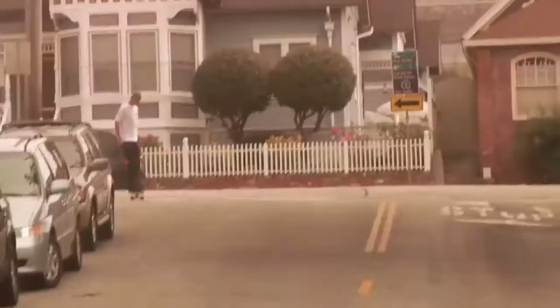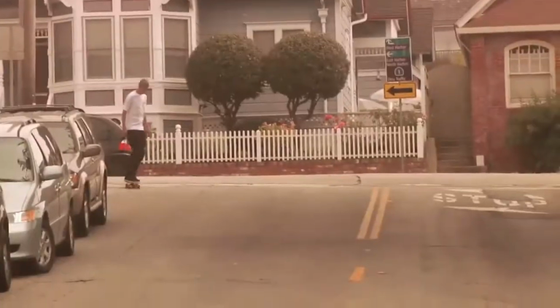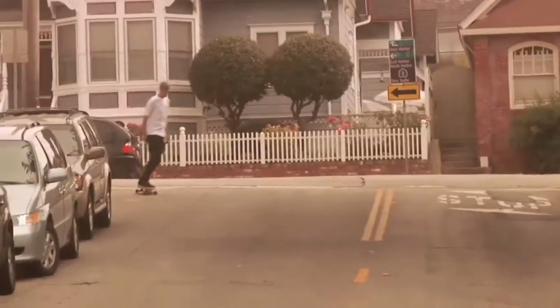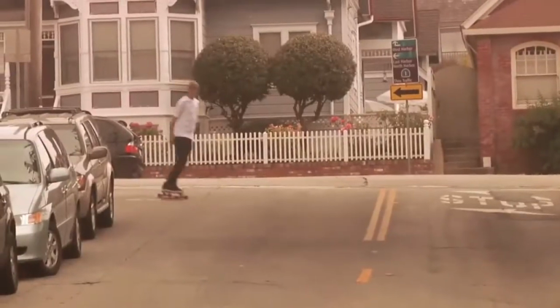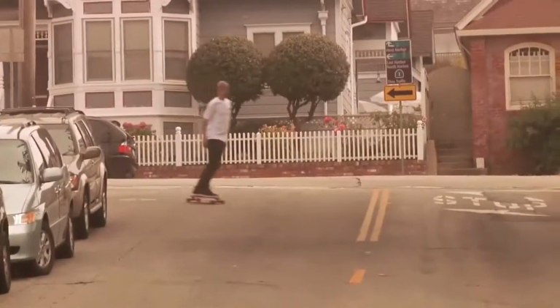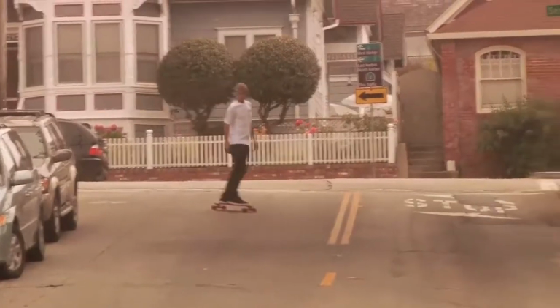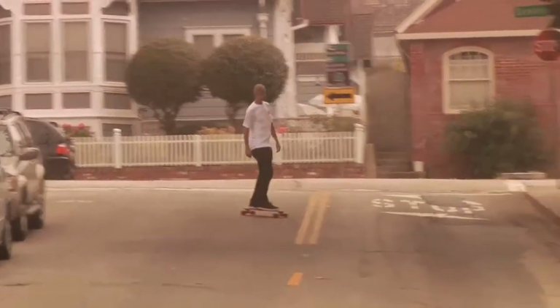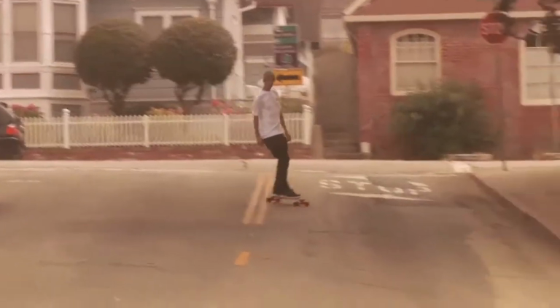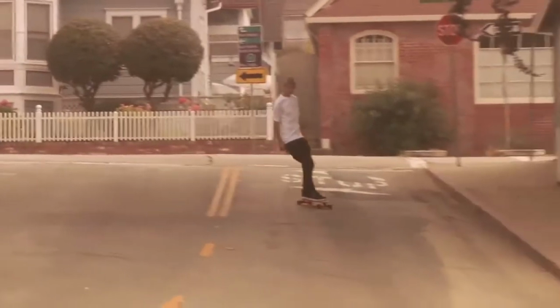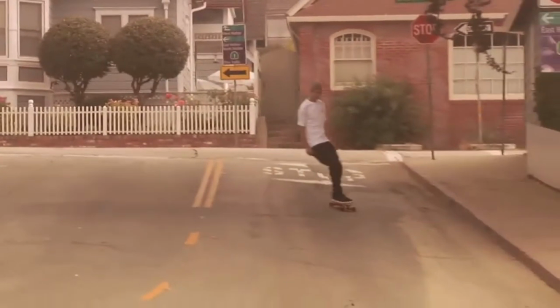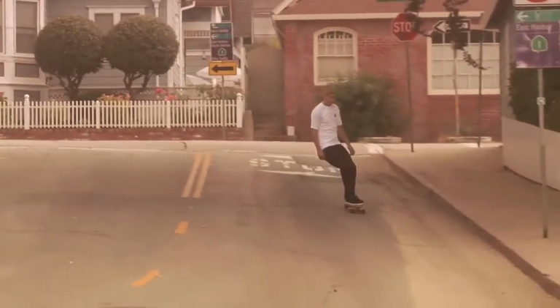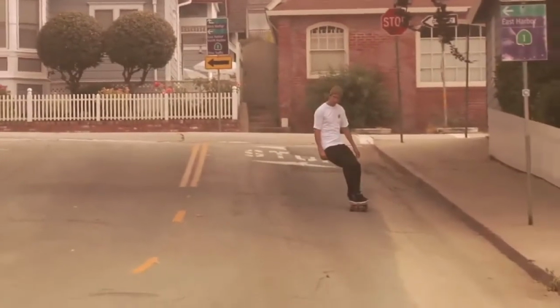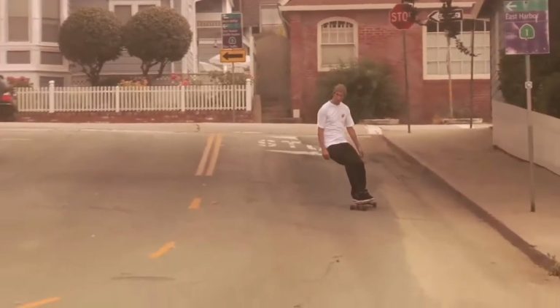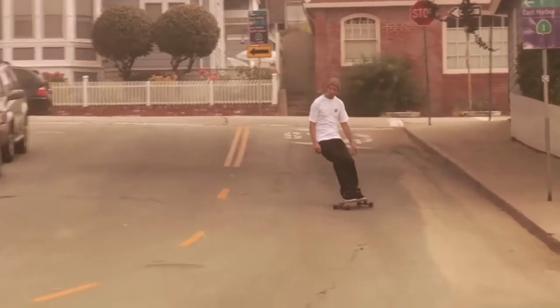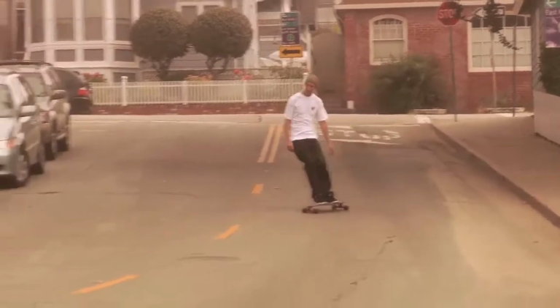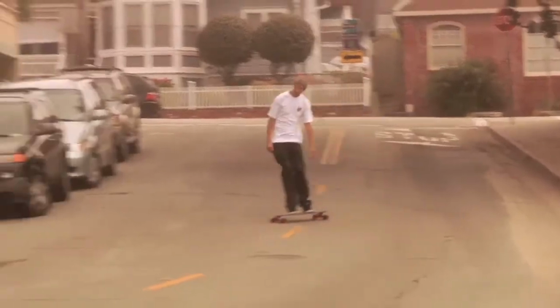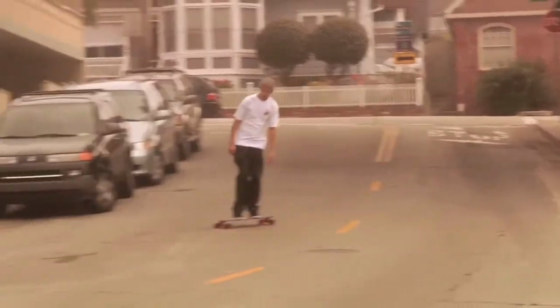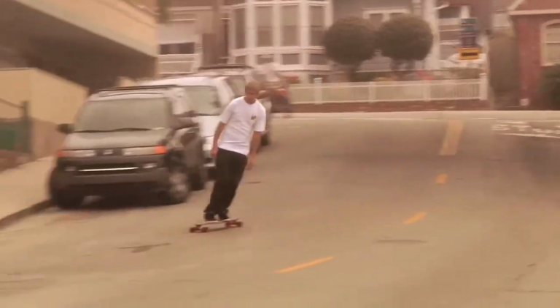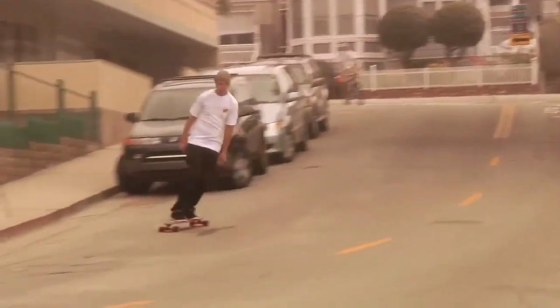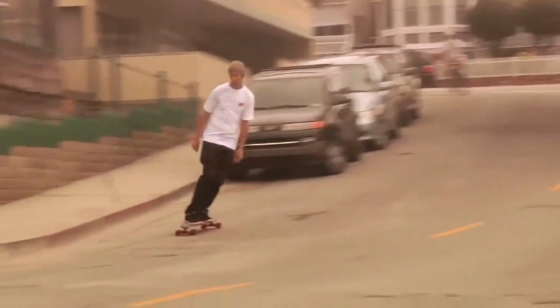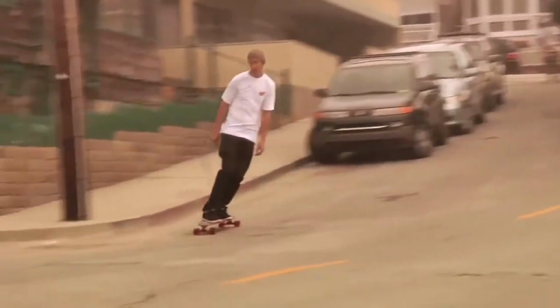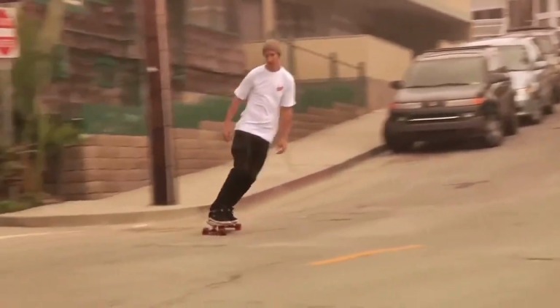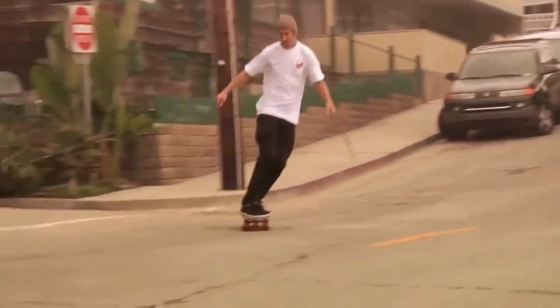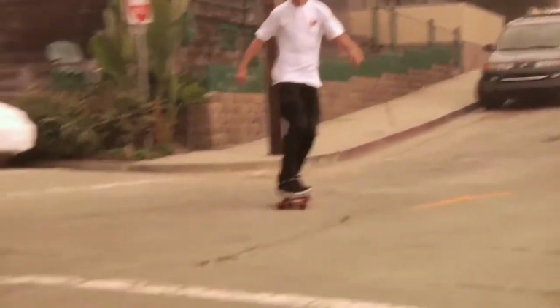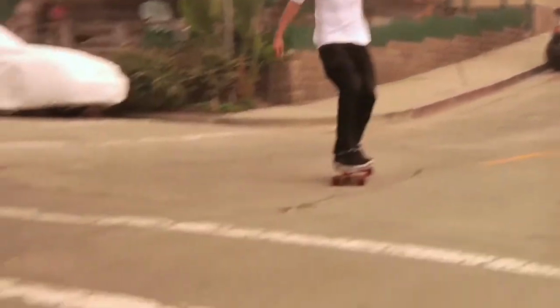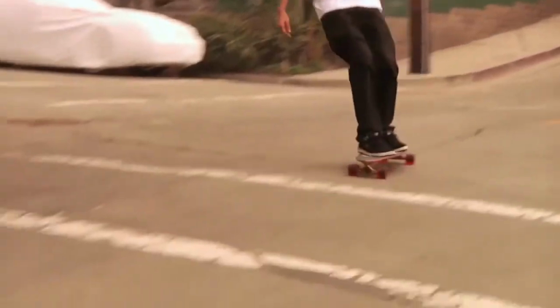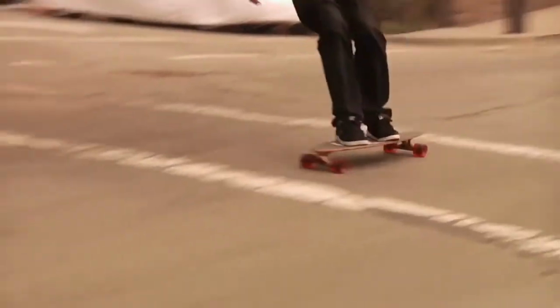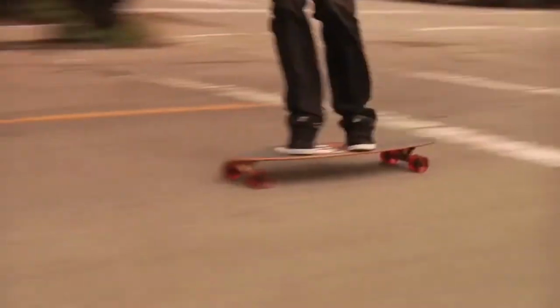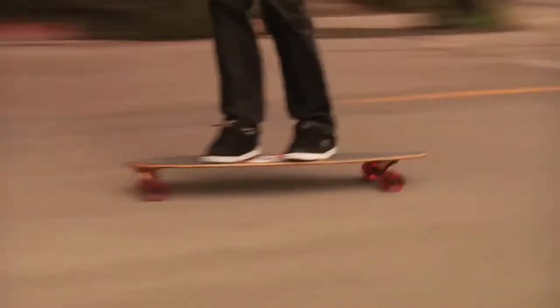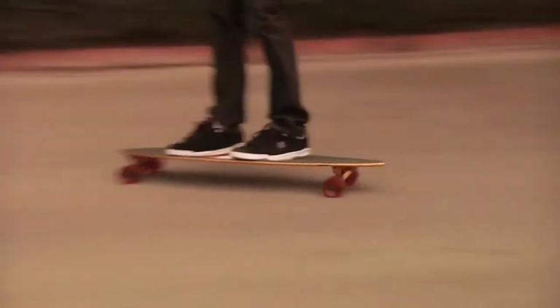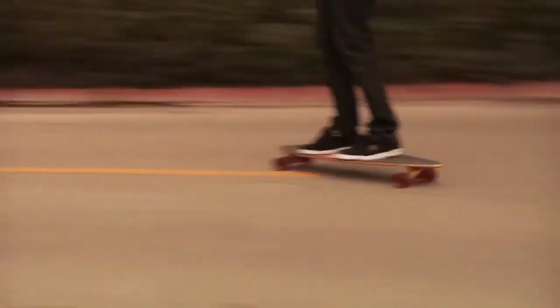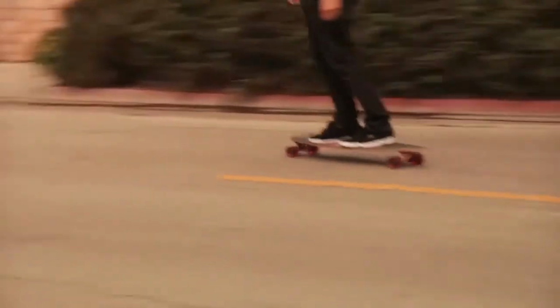These wheels are big and soft and will pretty much ride you over anything. This cruiser is good to go and will take you wherever you want to go. Not to mention, you can represent Duff's beer.